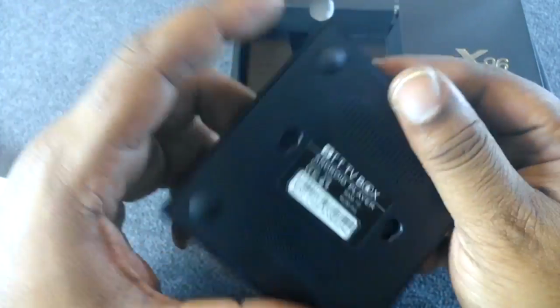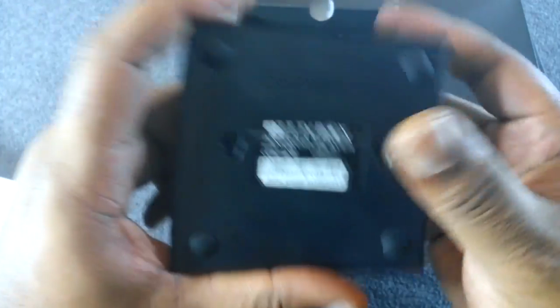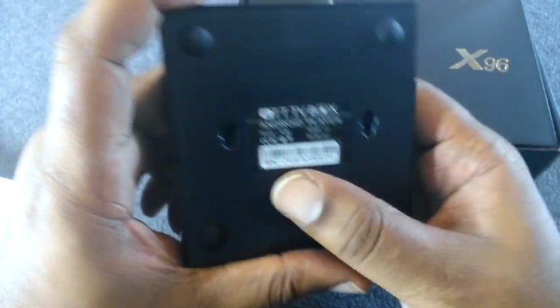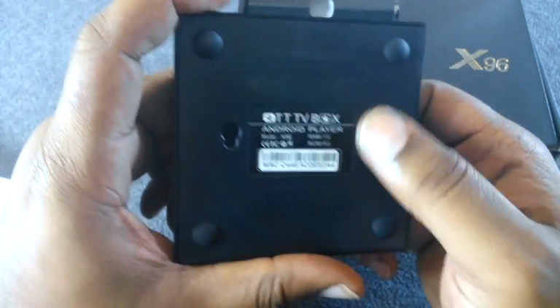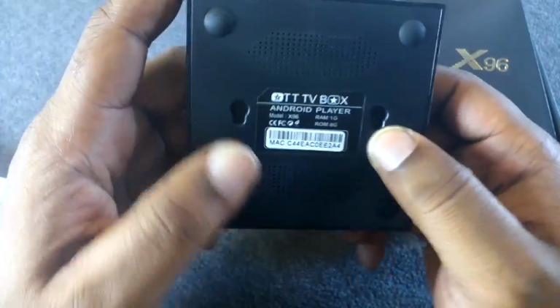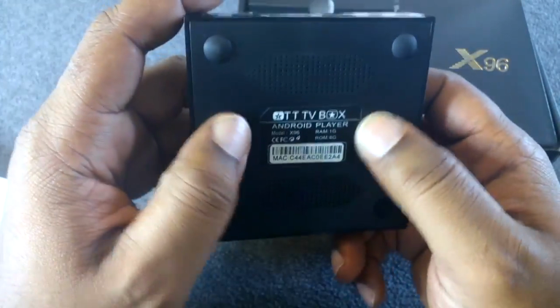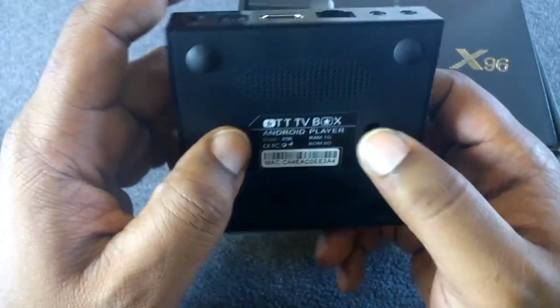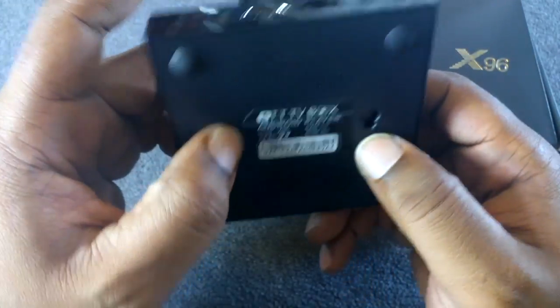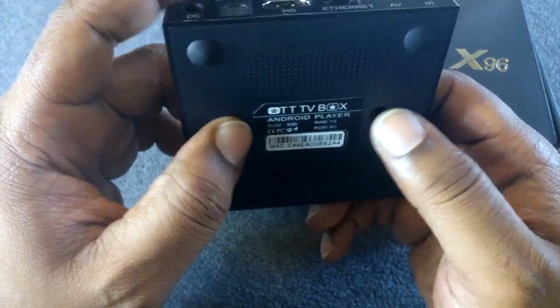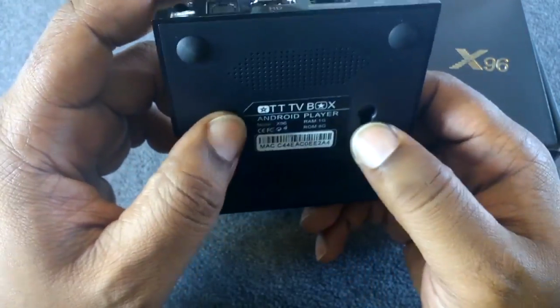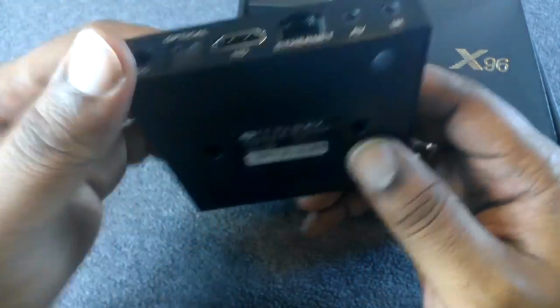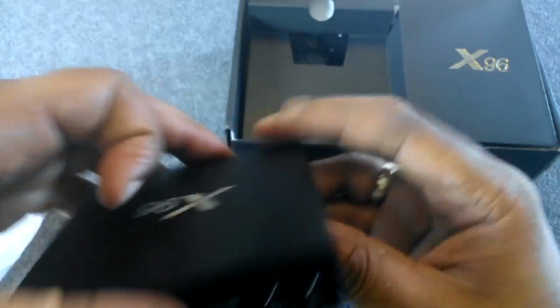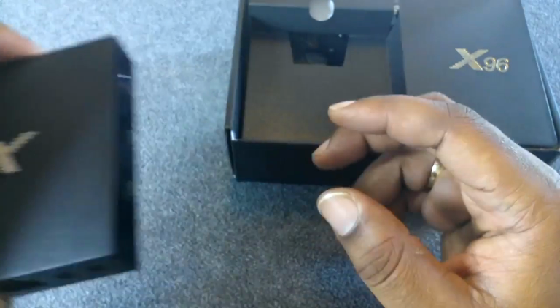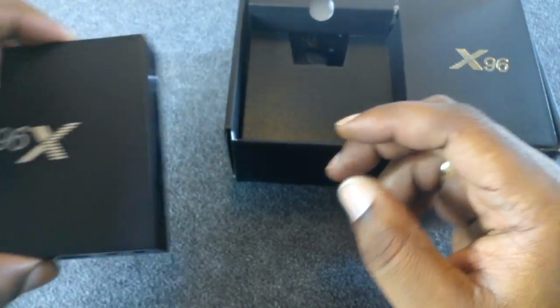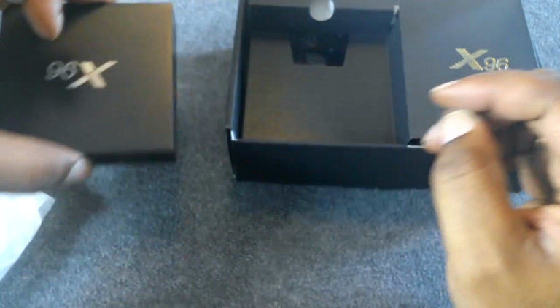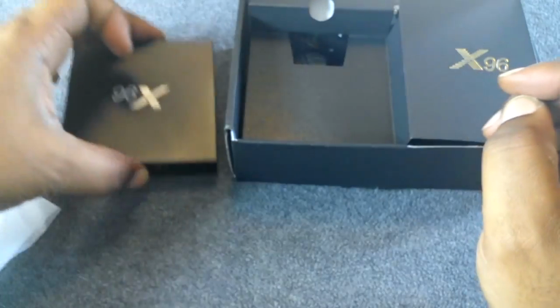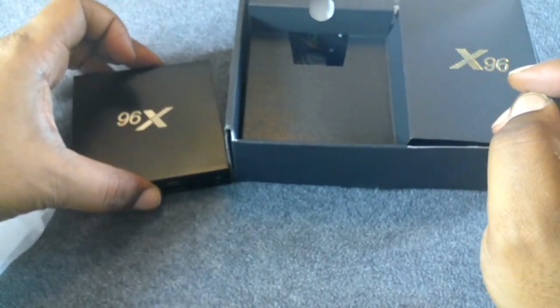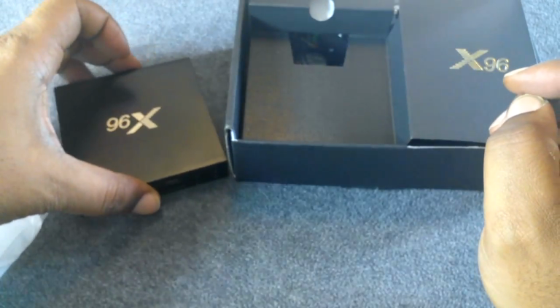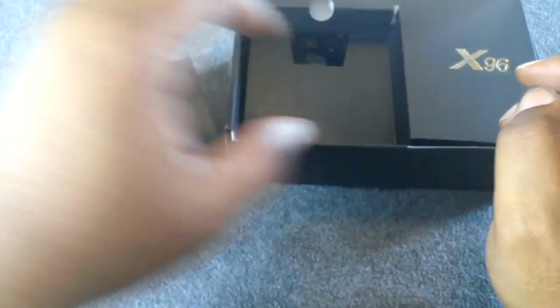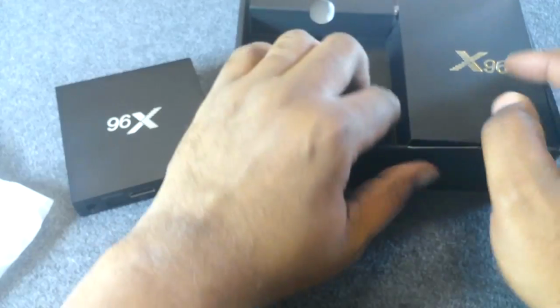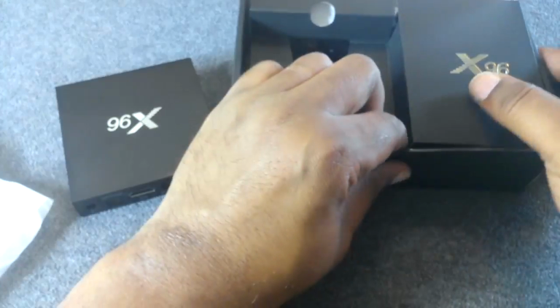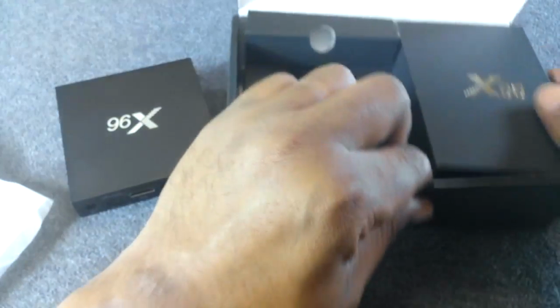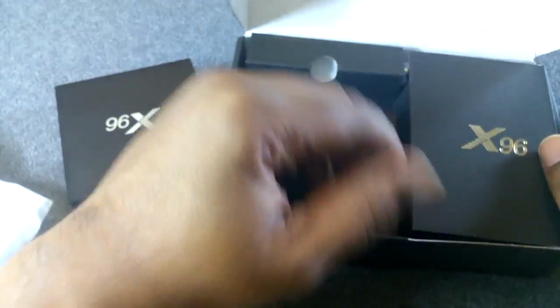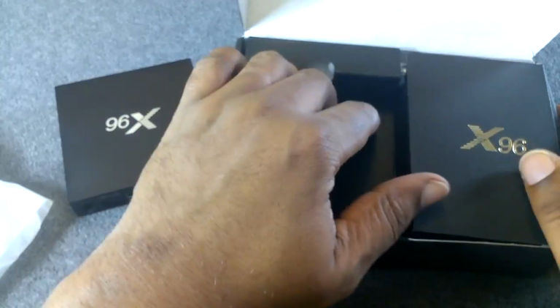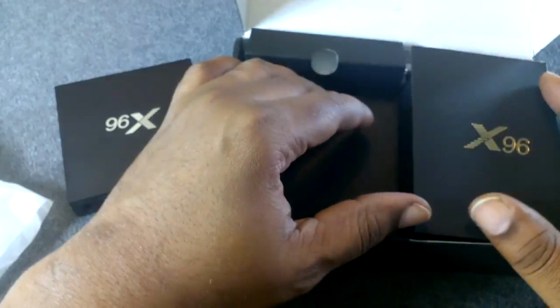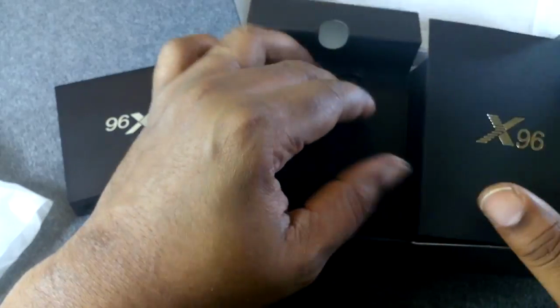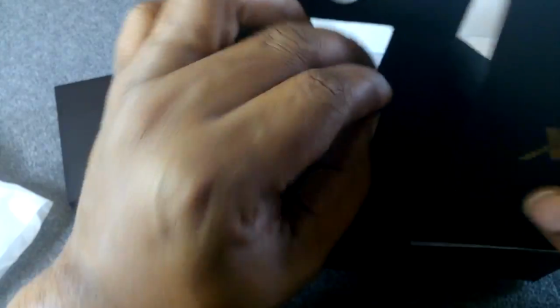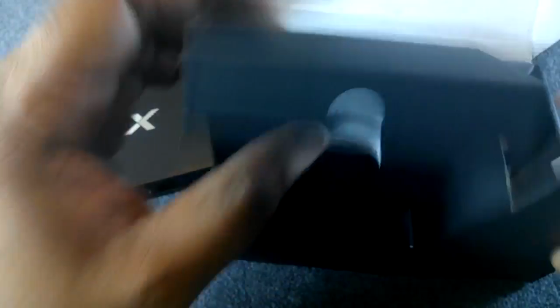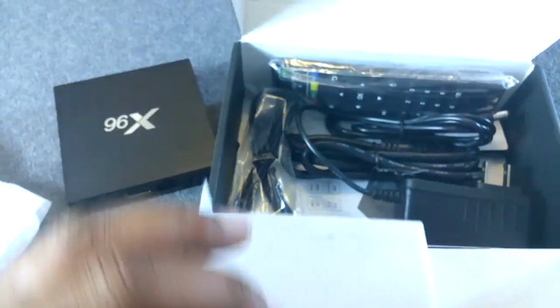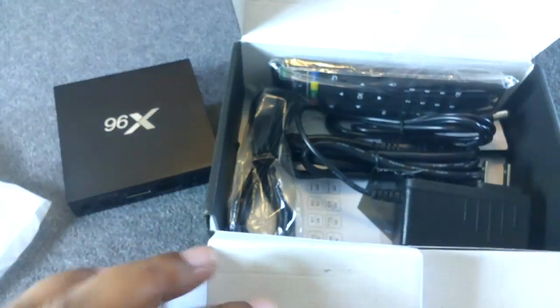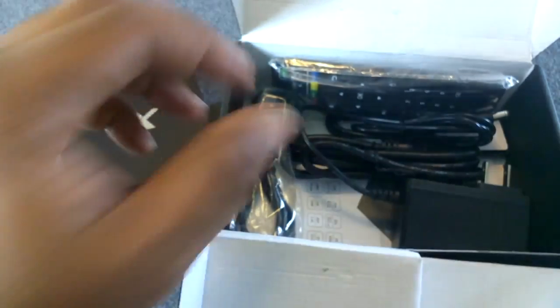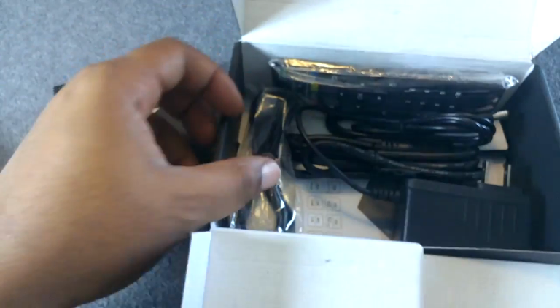Nothing on the side. Back to the front — the bottom just has some information about the device and also has little hangers if you want to mount it on the wall. We'll set that to the side and see what else is in the box.